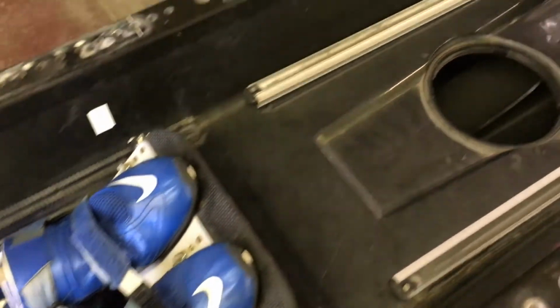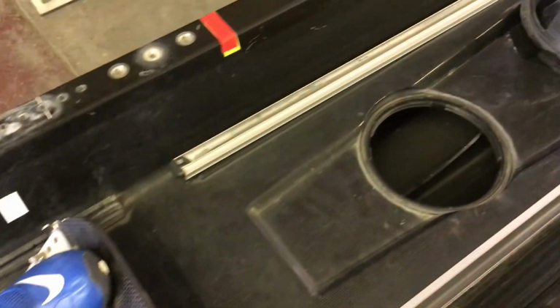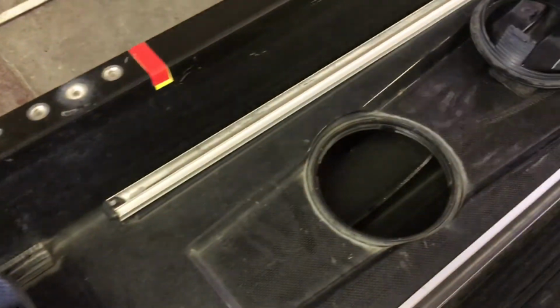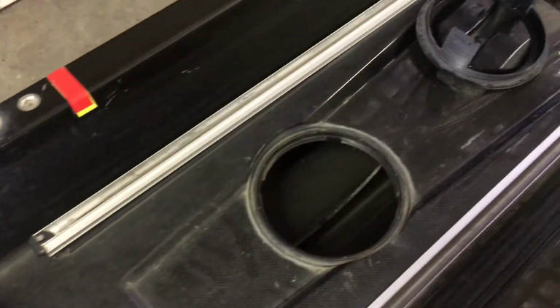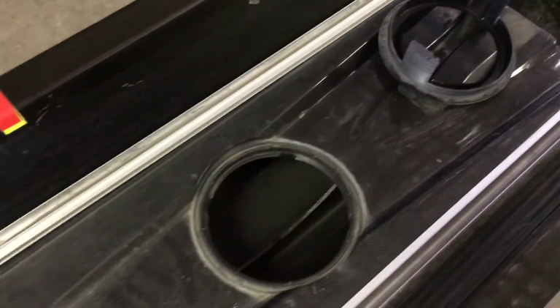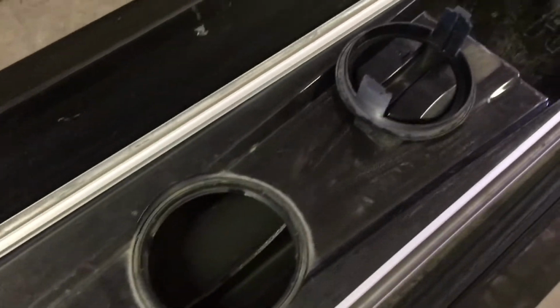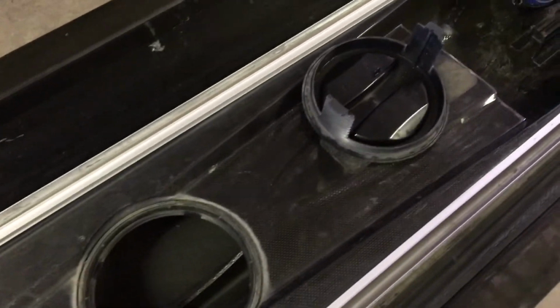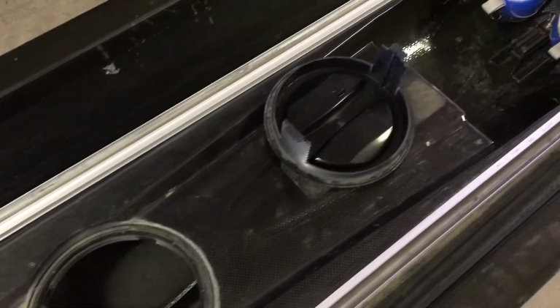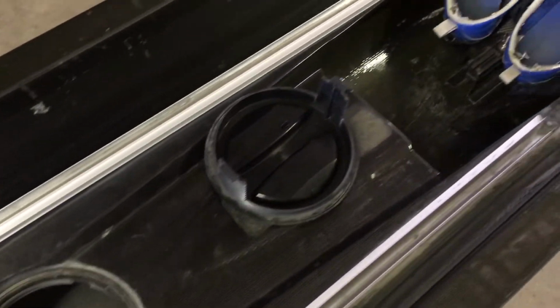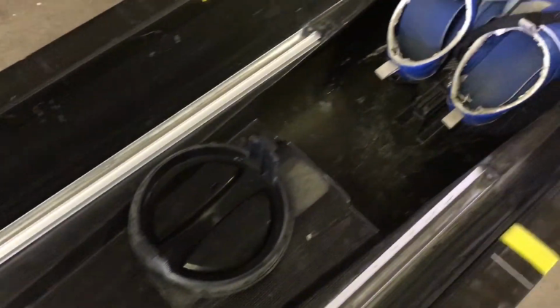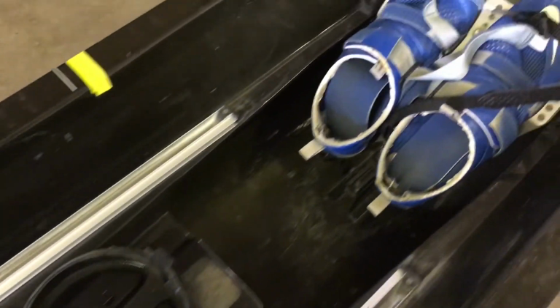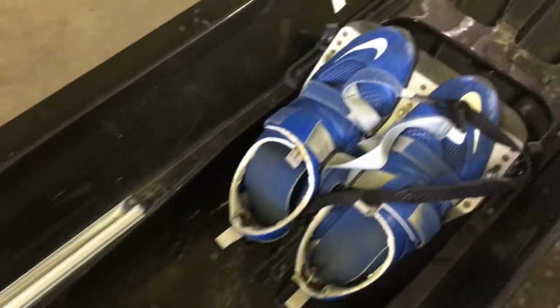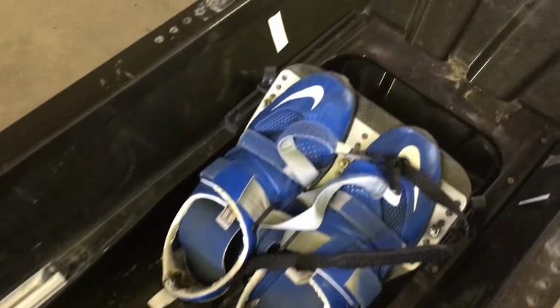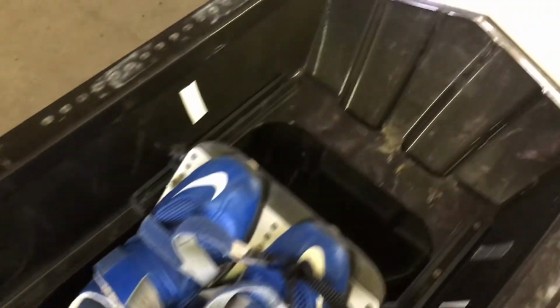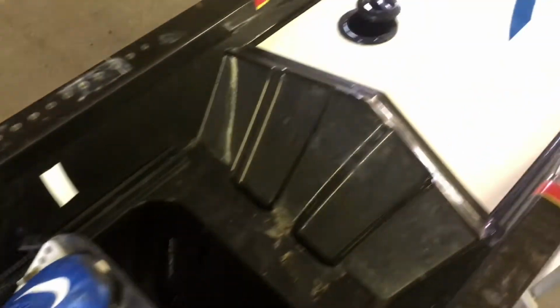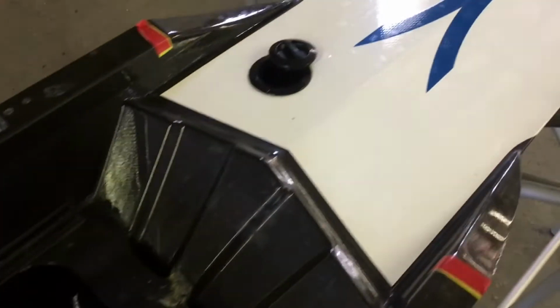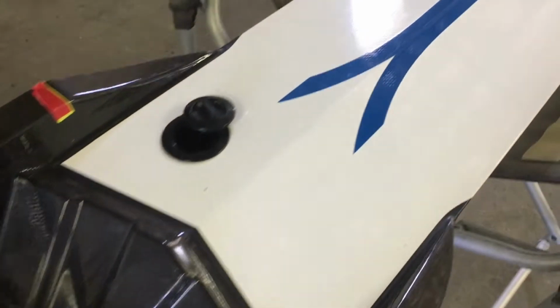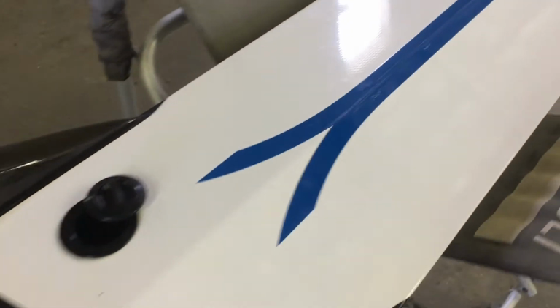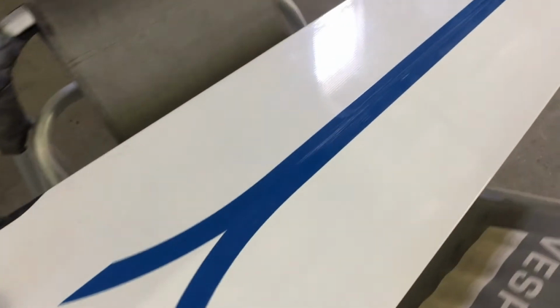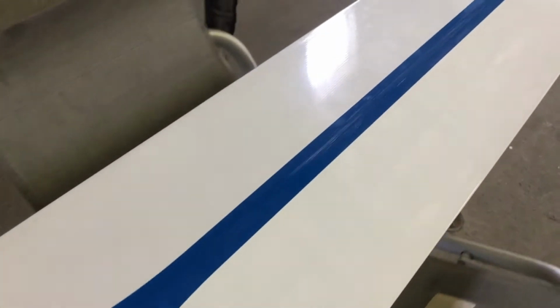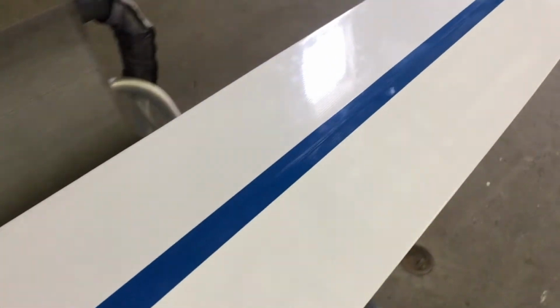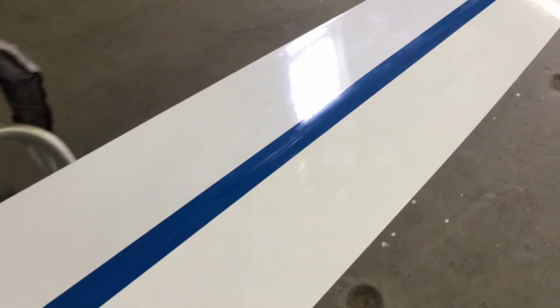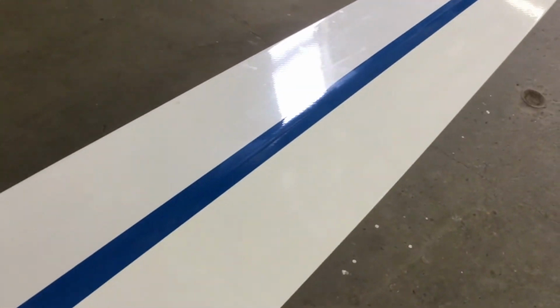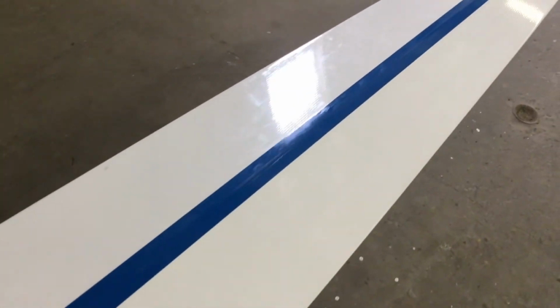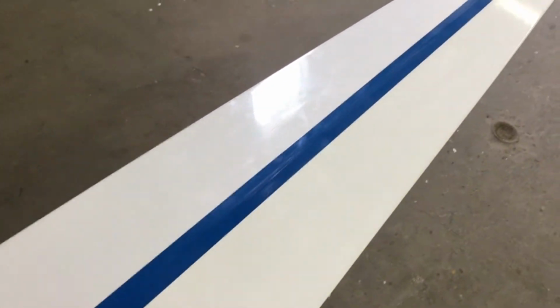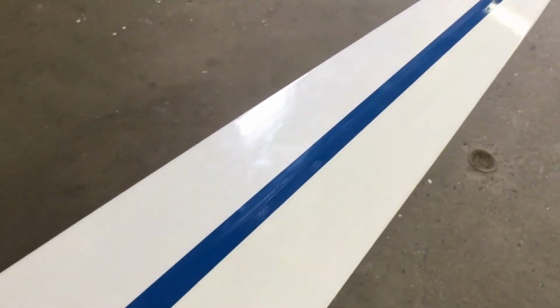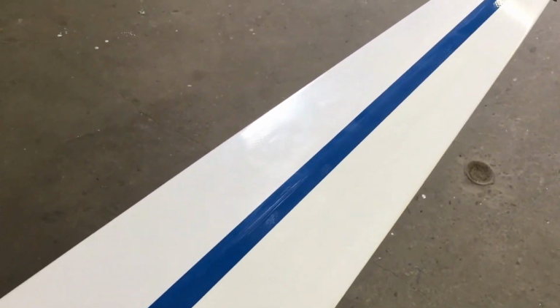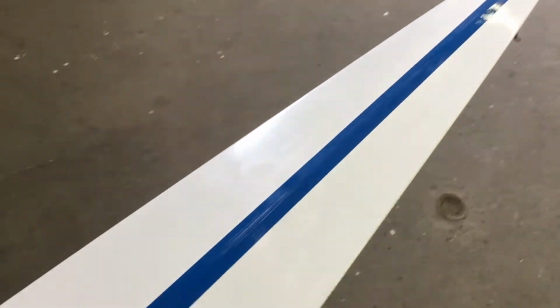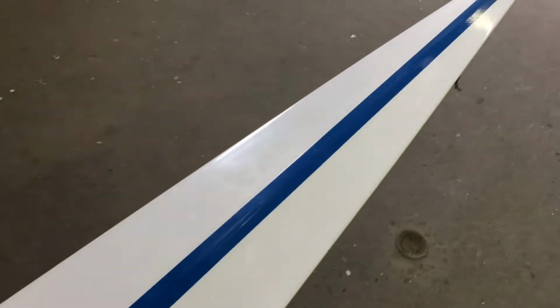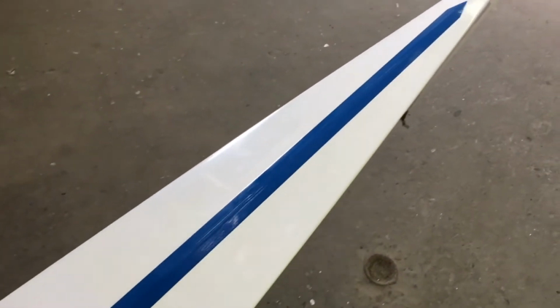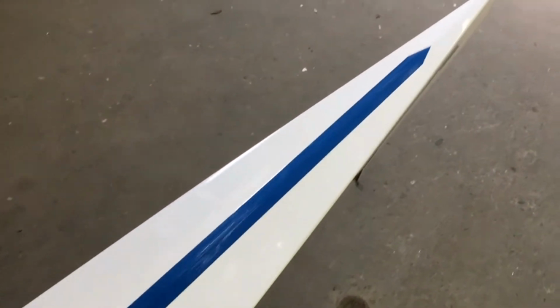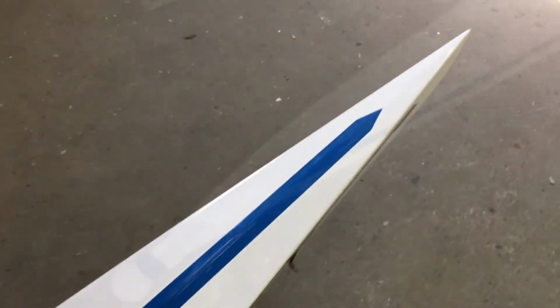The boat came without the seats. And then the stern deck looks pretty good here.